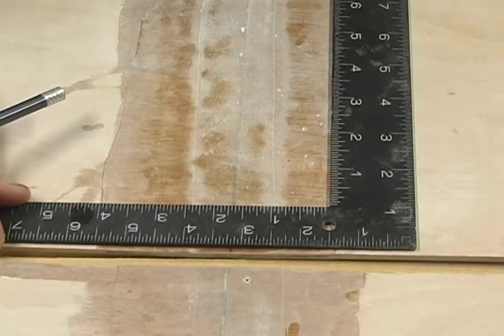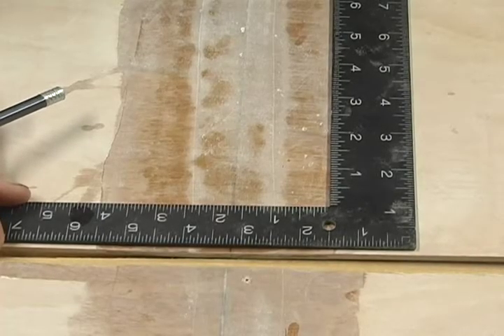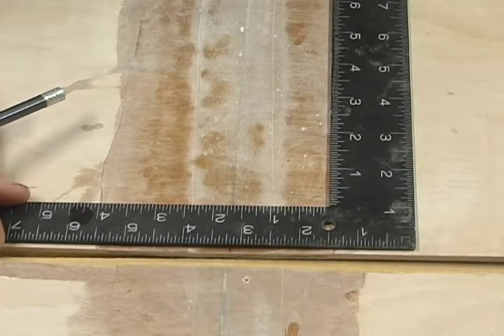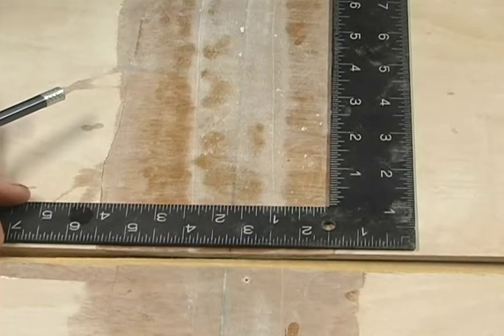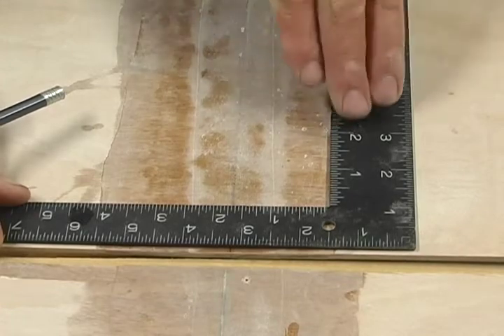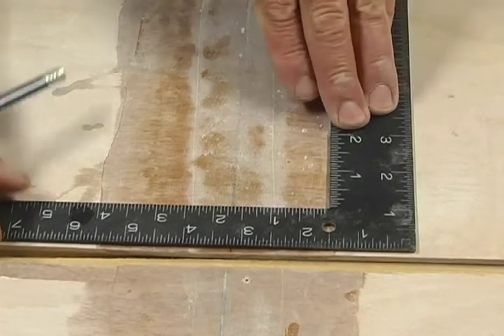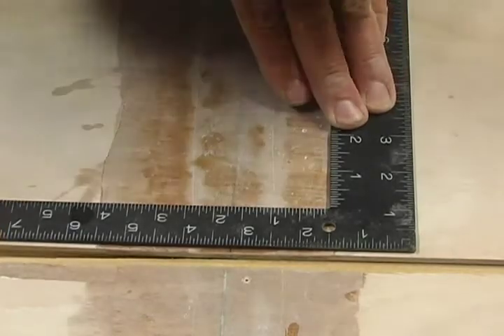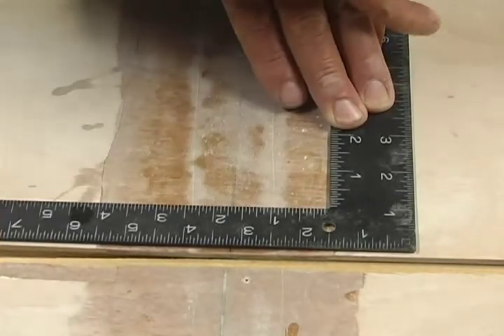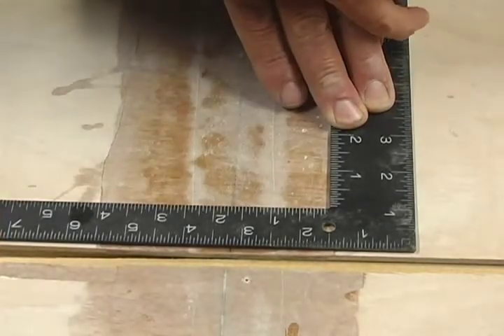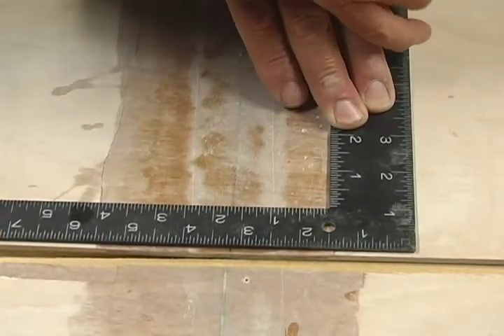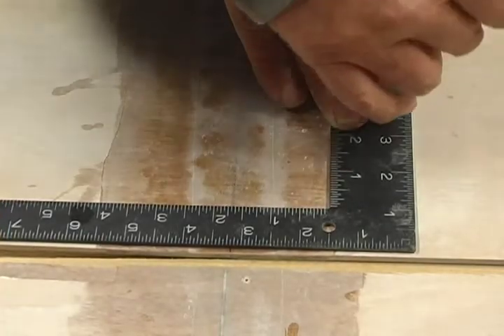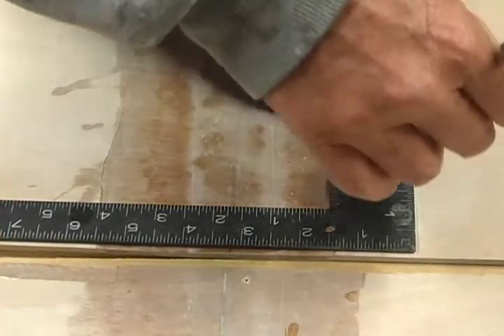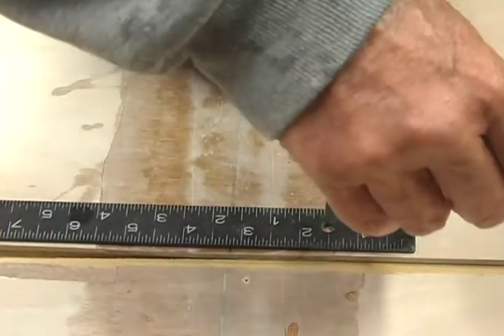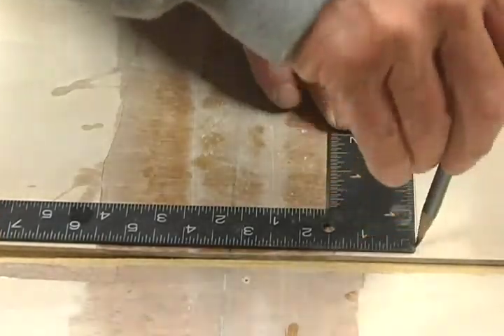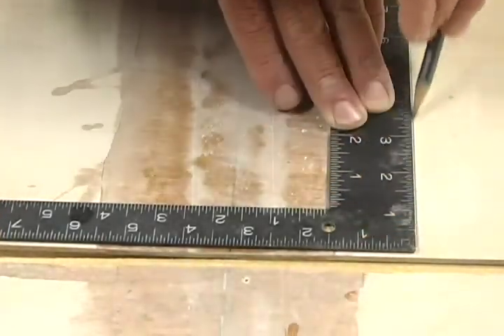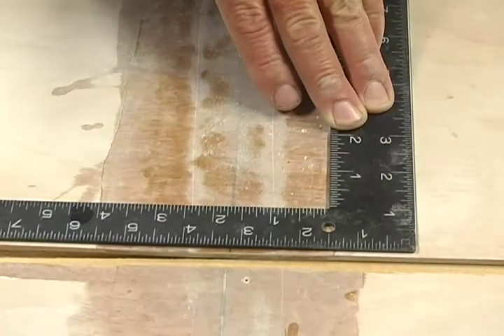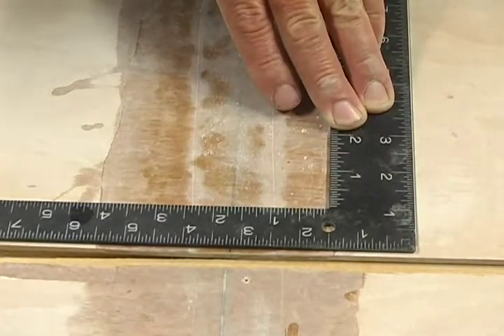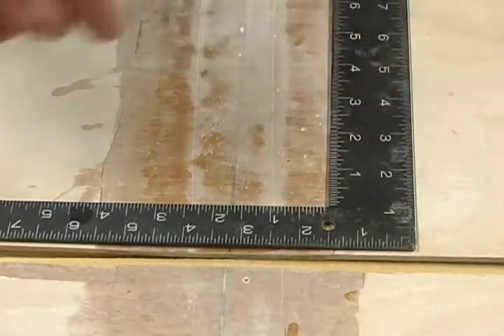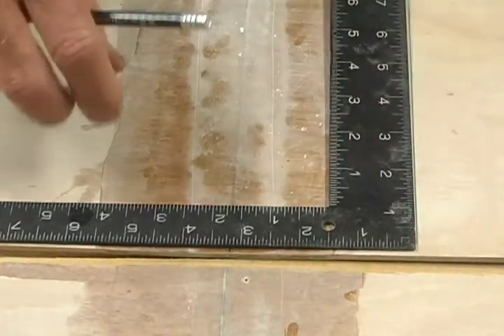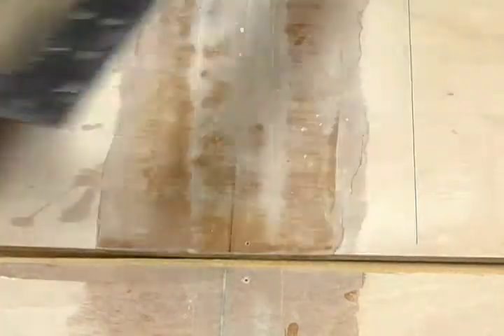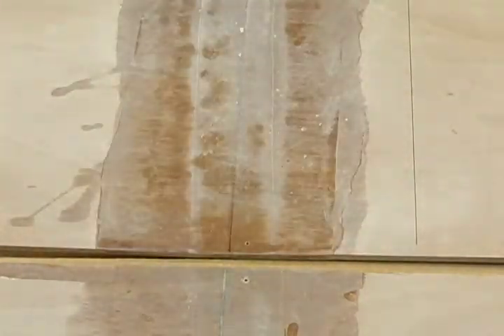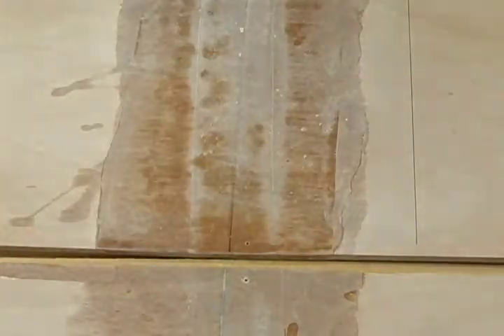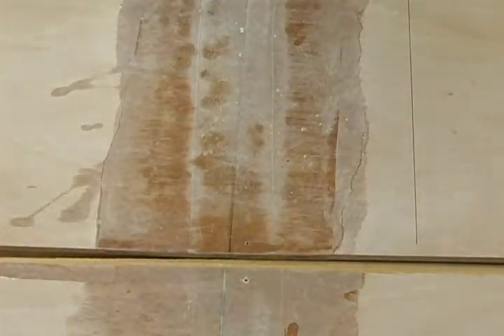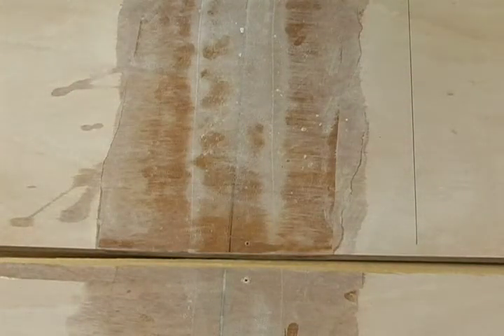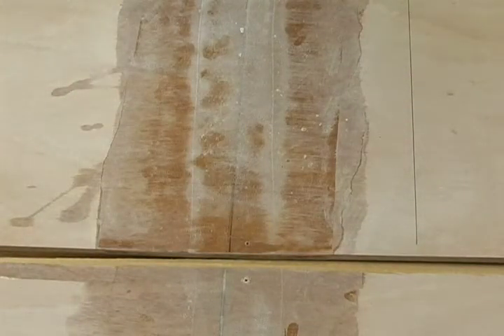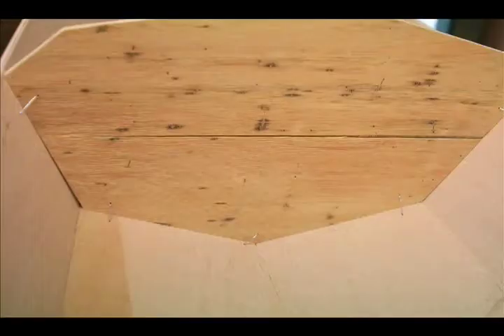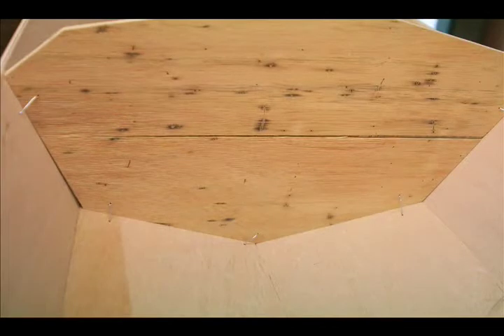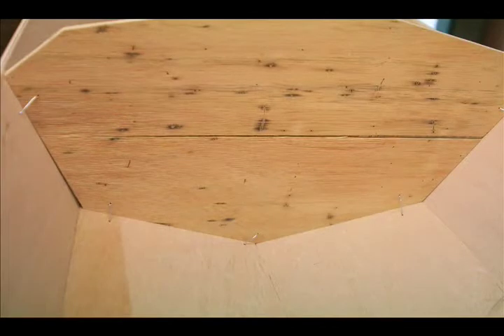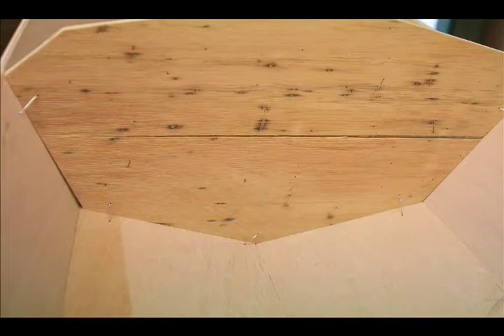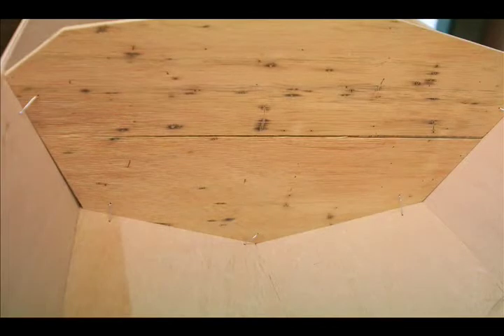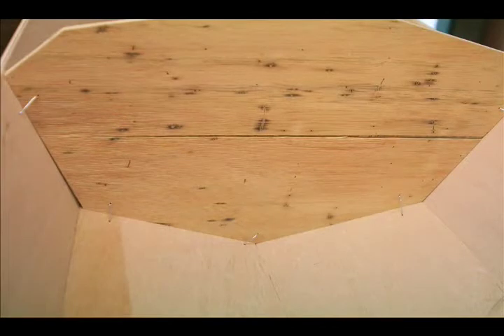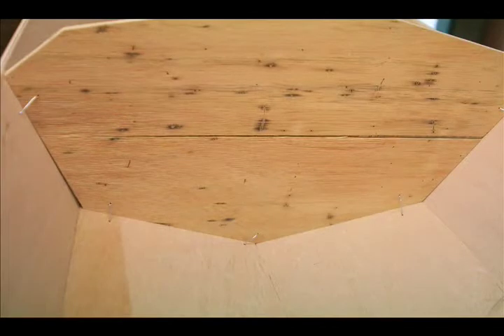Take a carpenter square, lay it along the keel line, and draw a pencil line perpendicular to the keel 3 and 3/16 inches forward of the butt seam. This is where your center frame will be wired in place.